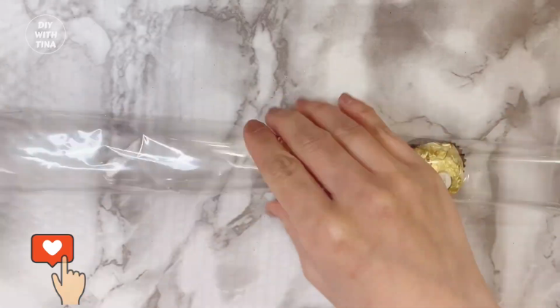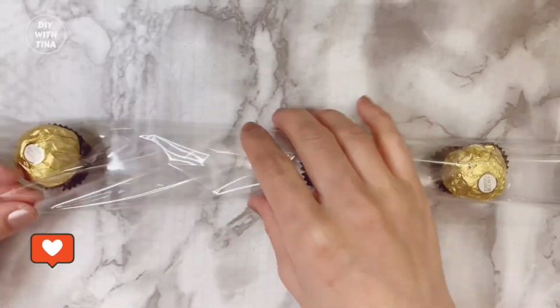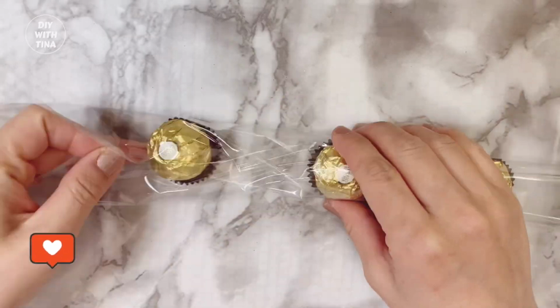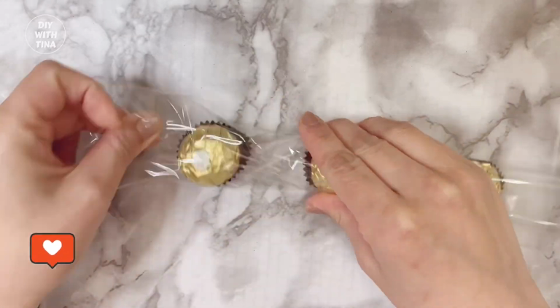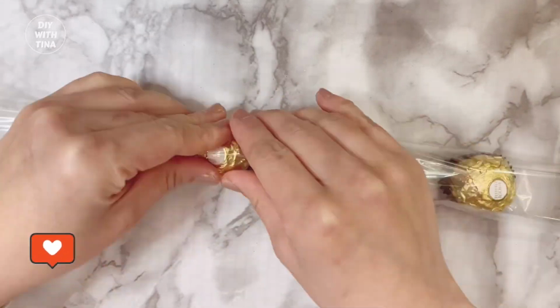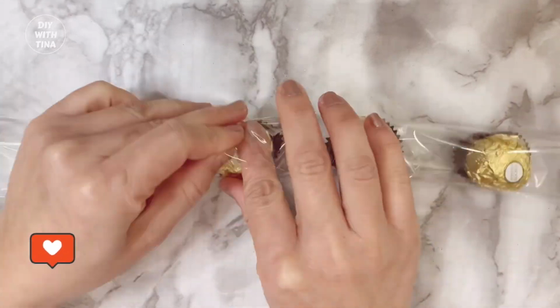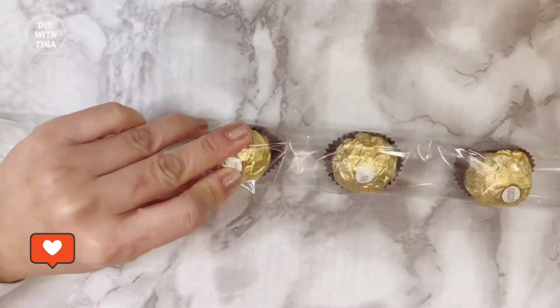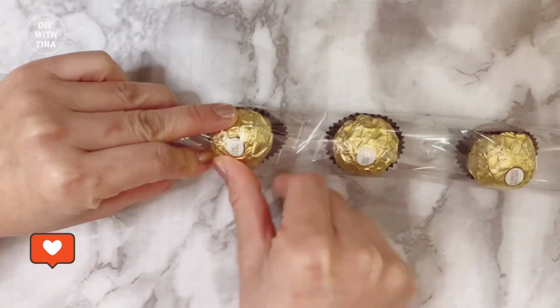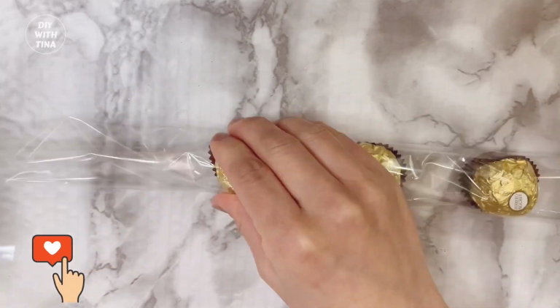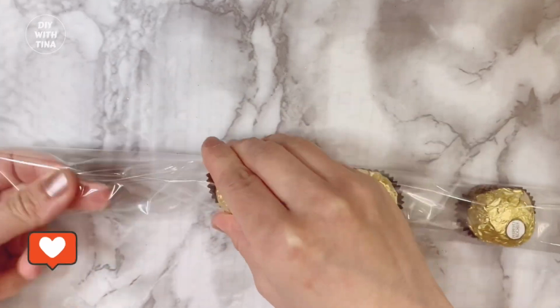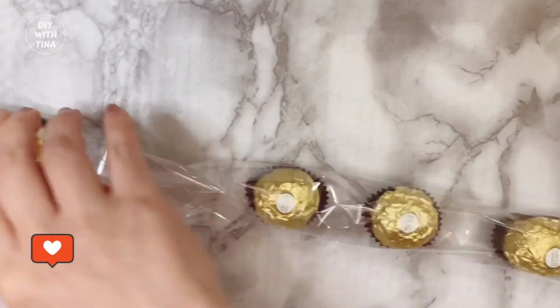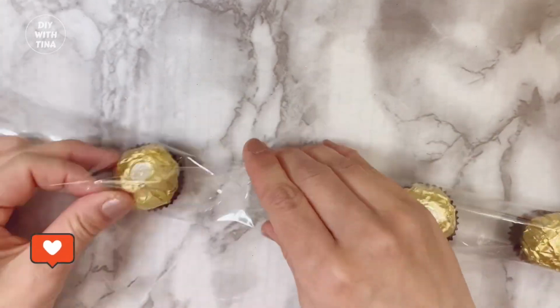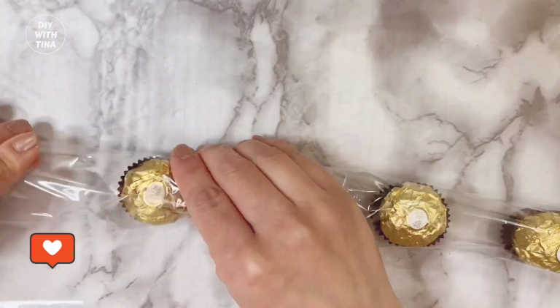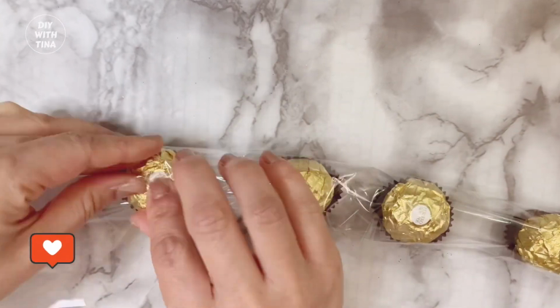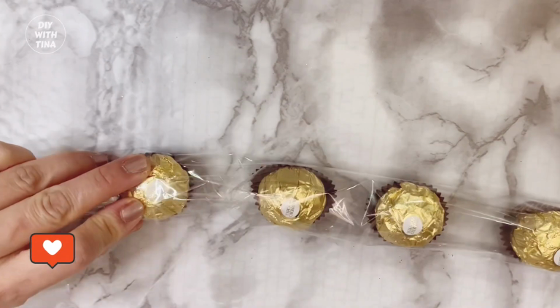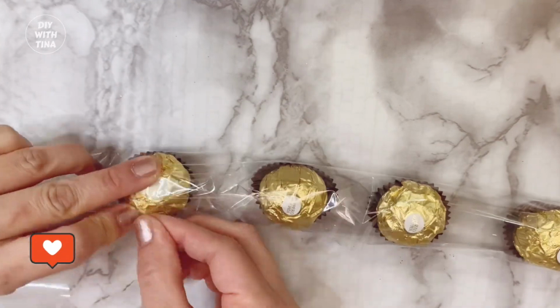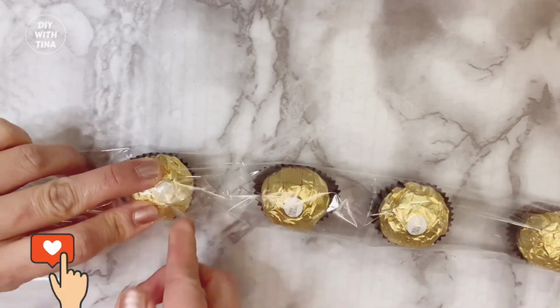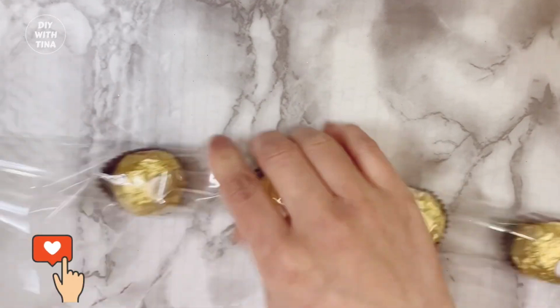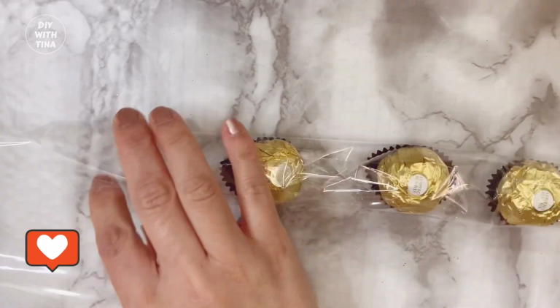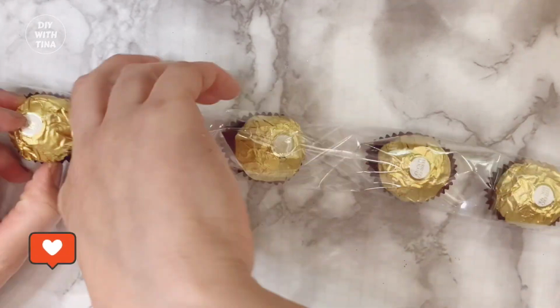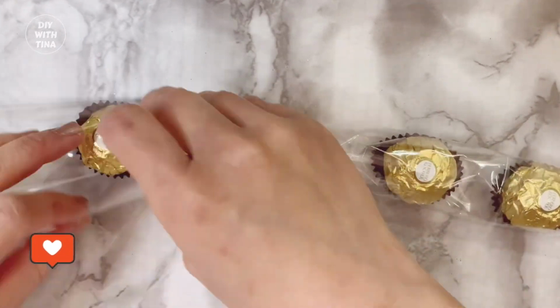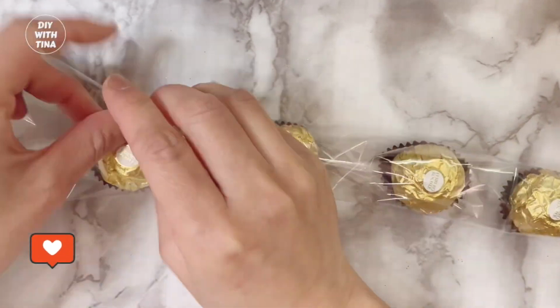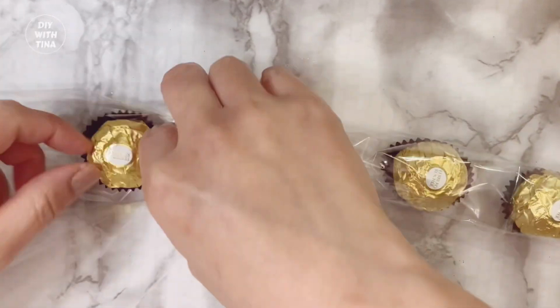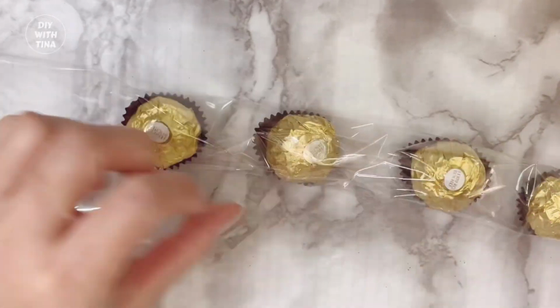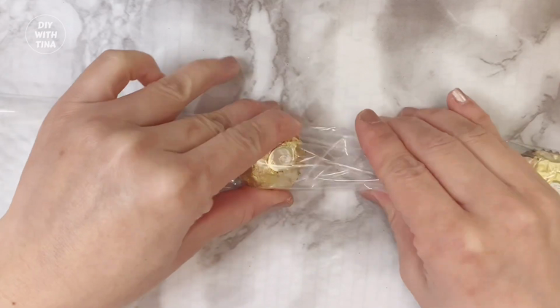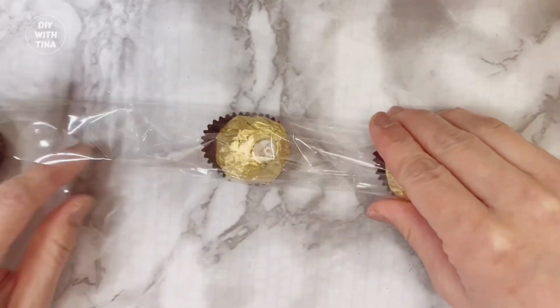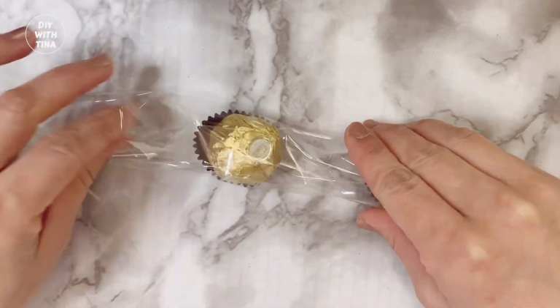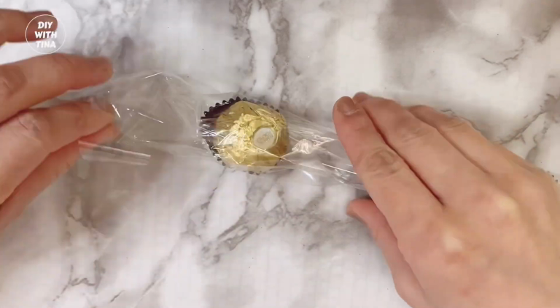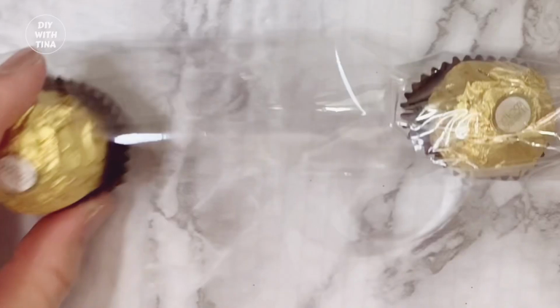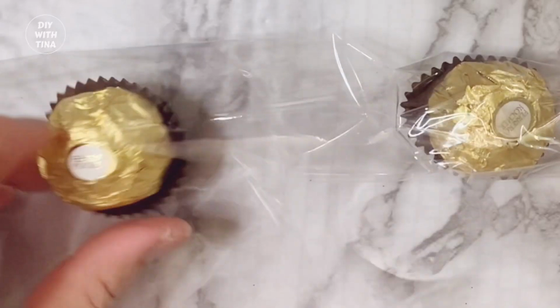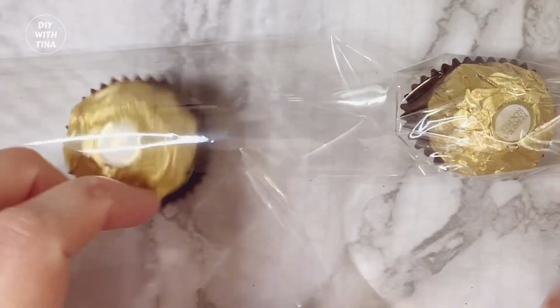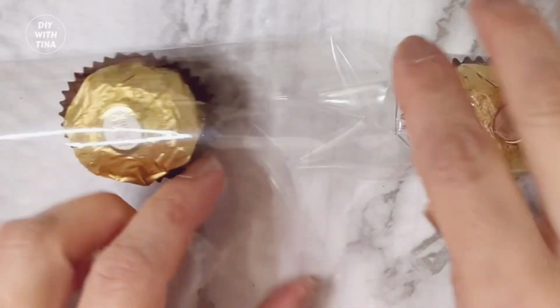Continue this simple process until you have all five chocolates inside the wrap to make a DIY Chinese New Year chocolate wreath.